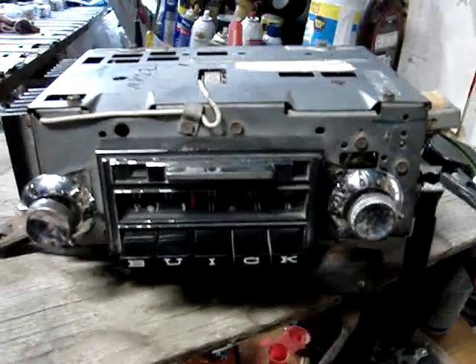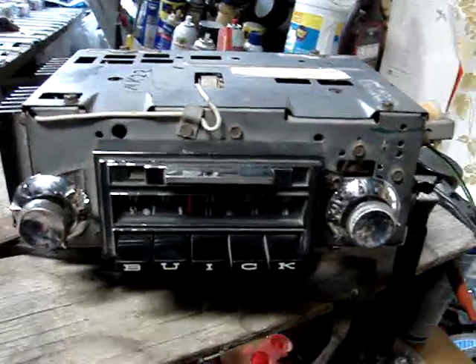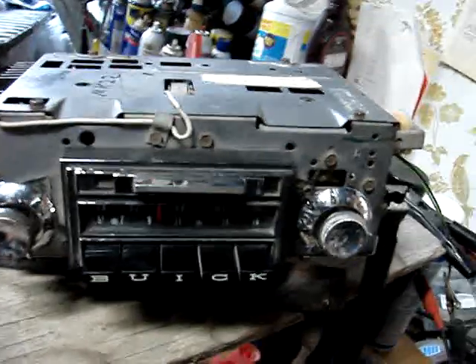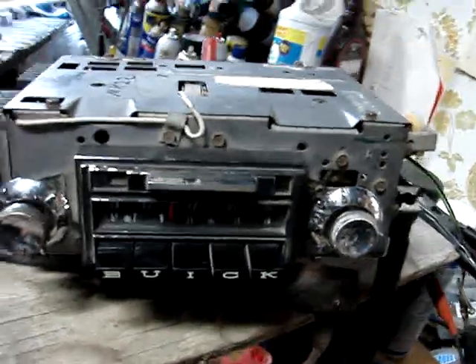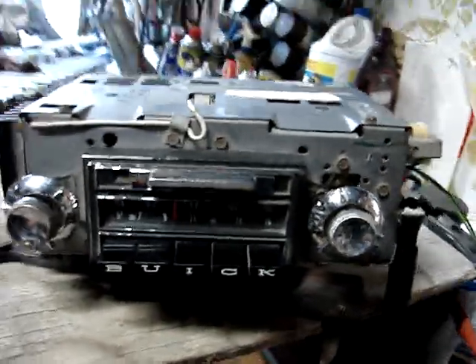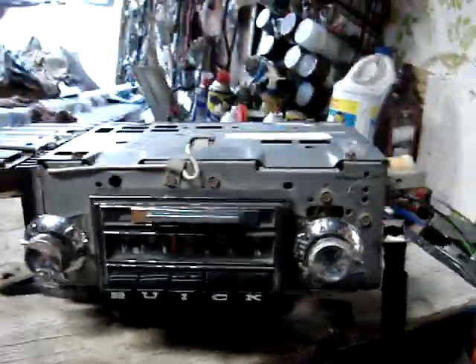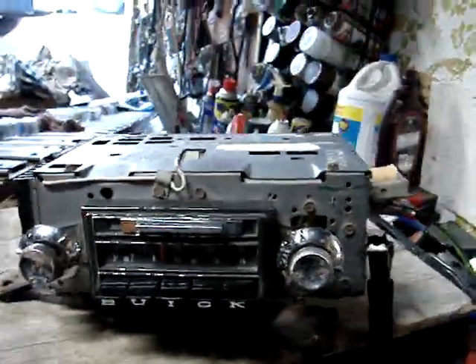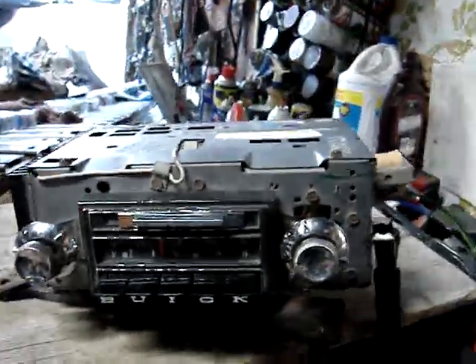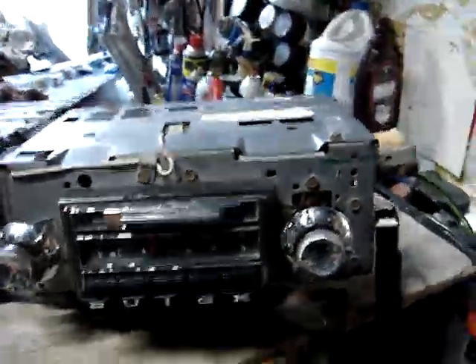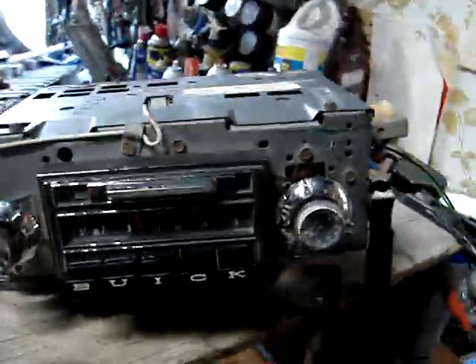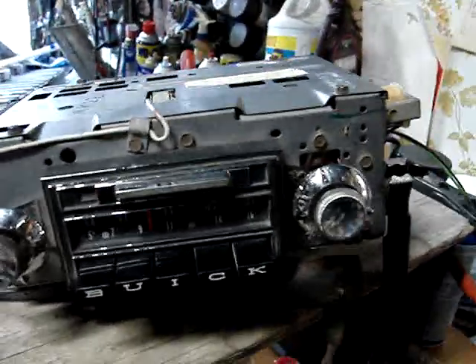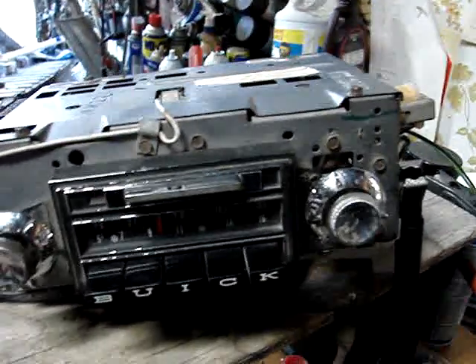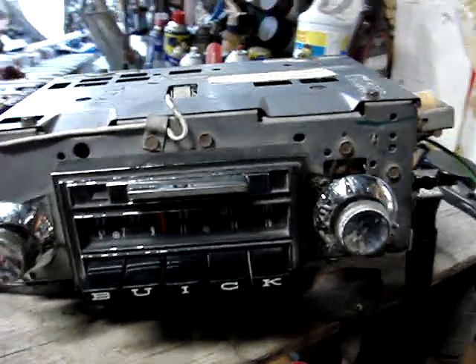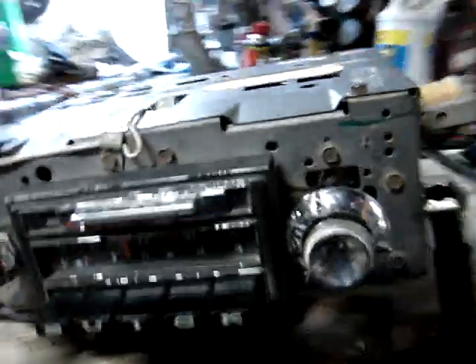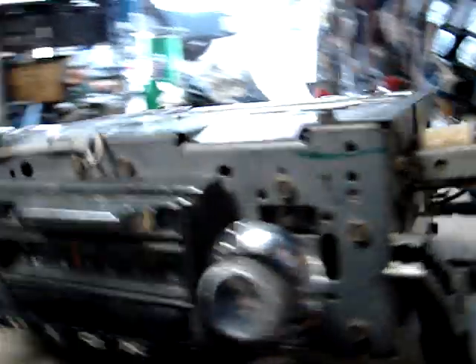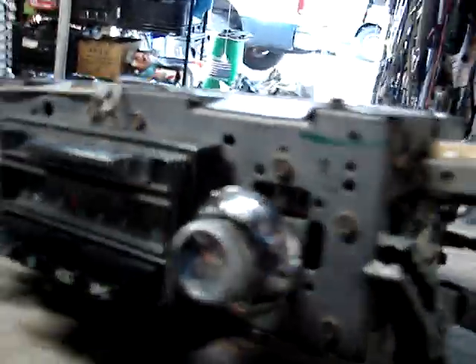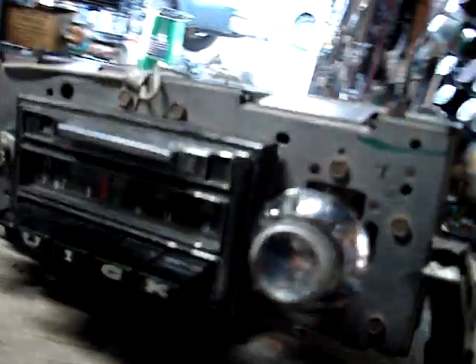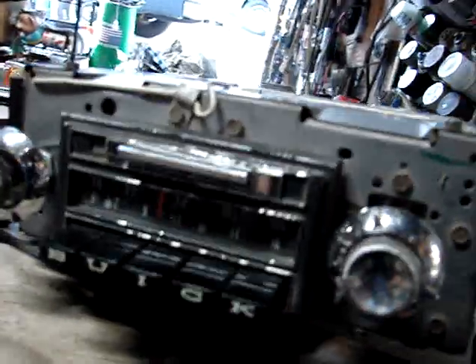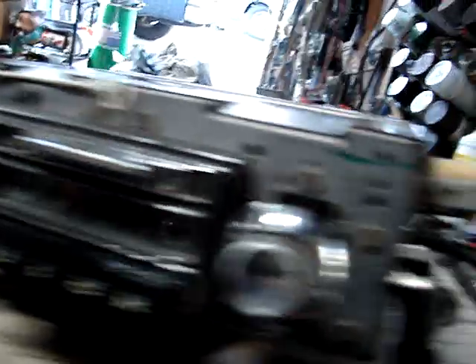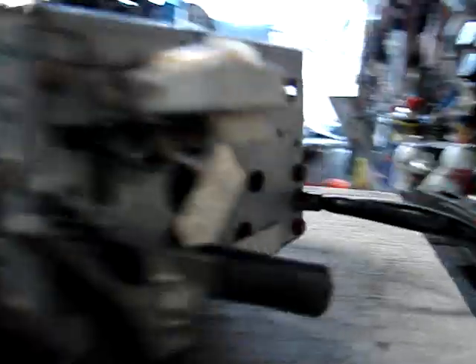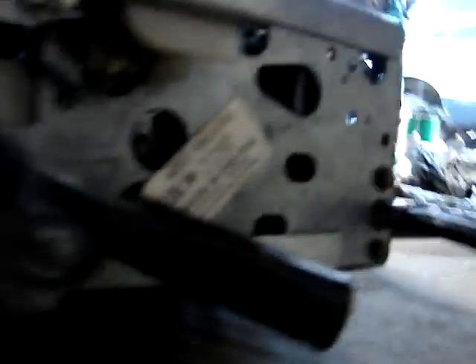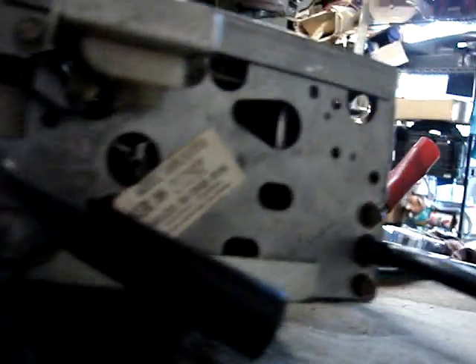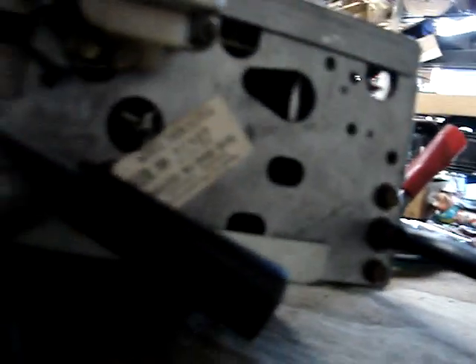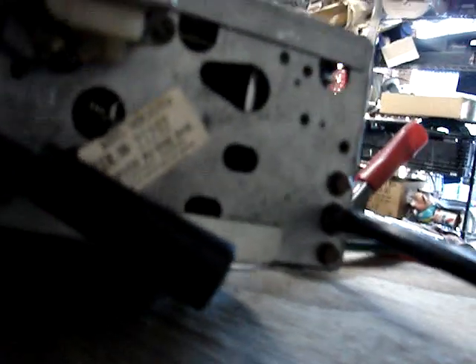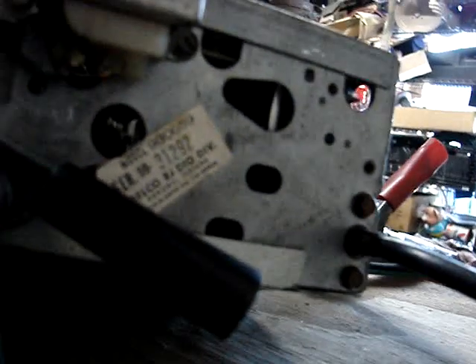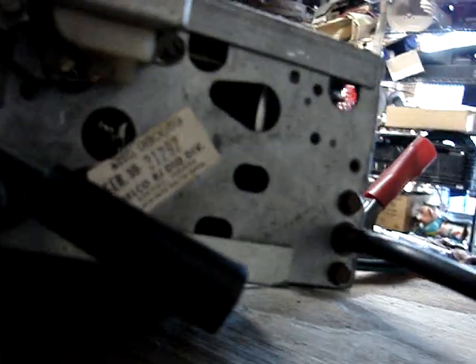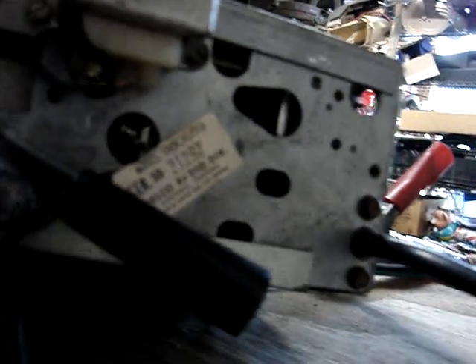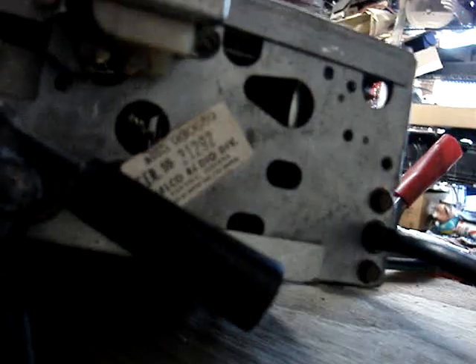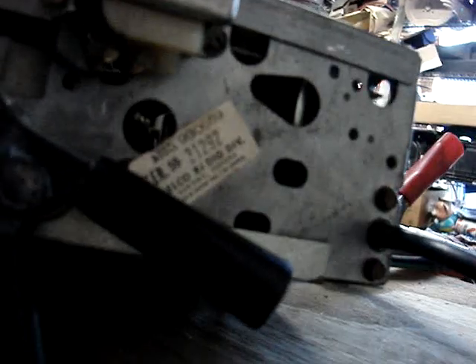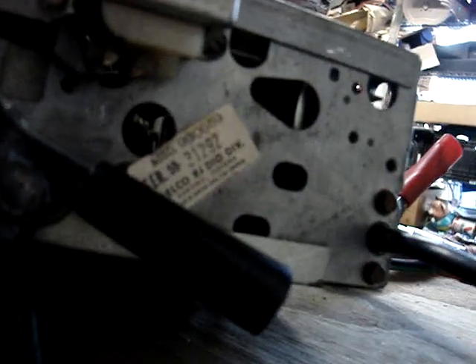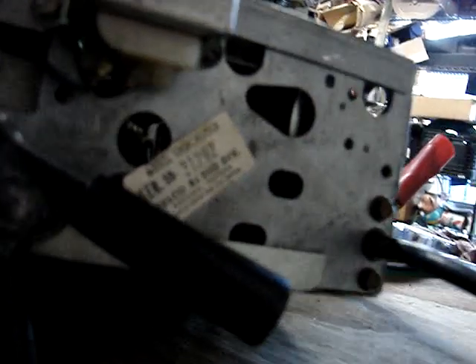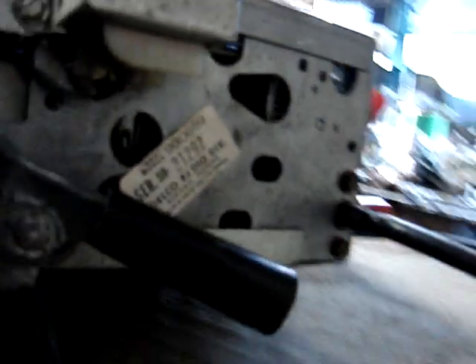We have here a 1964 Buick AM FM radio. This is a — what is it — a 980659.